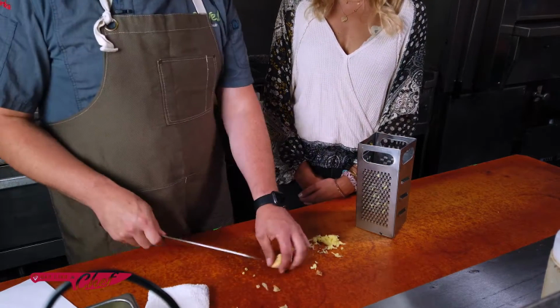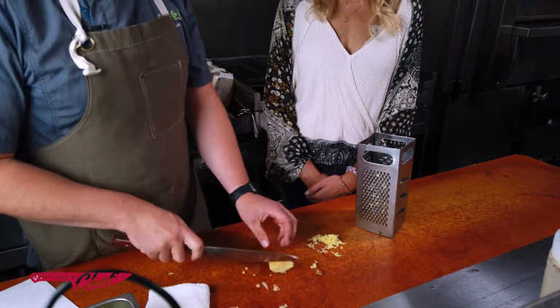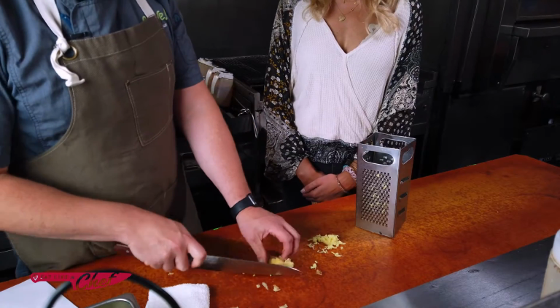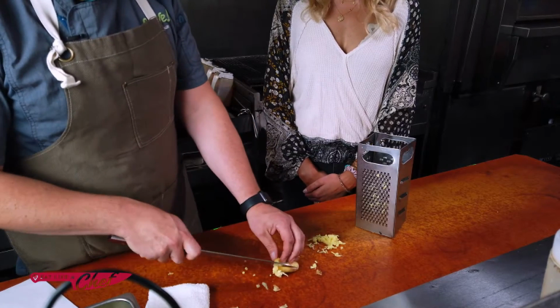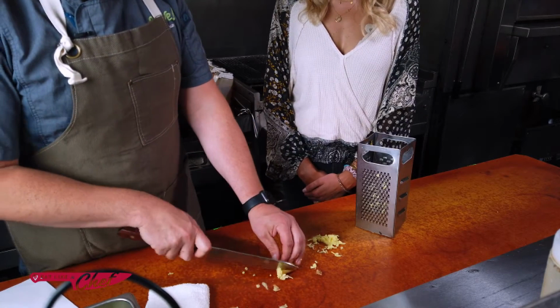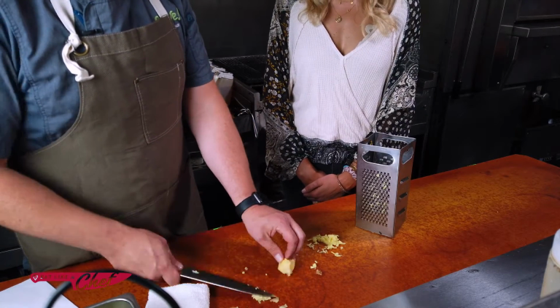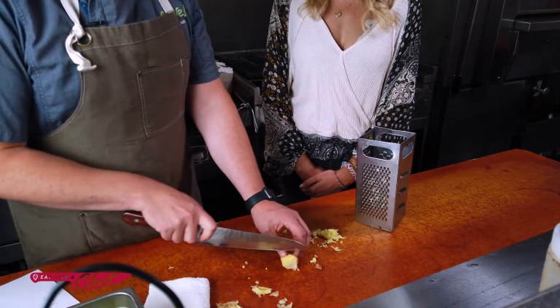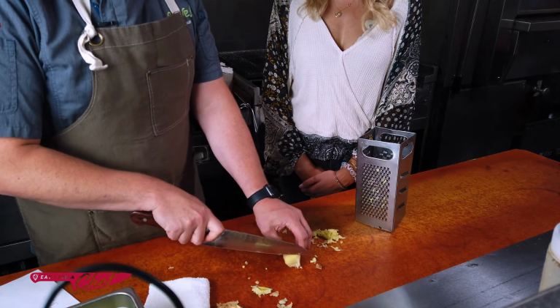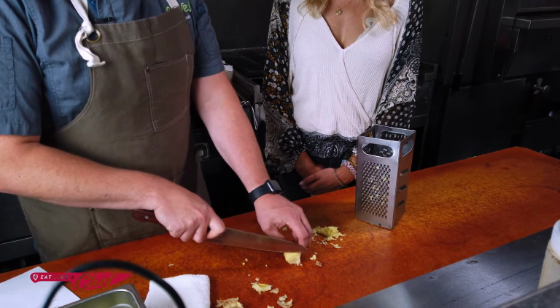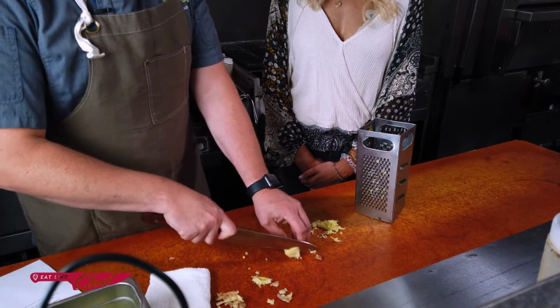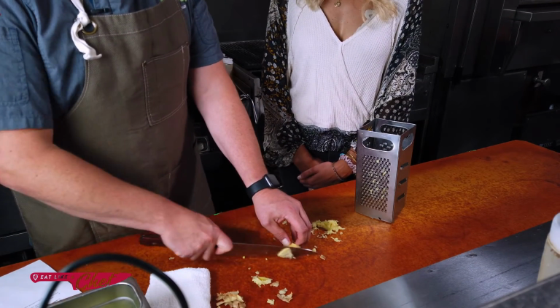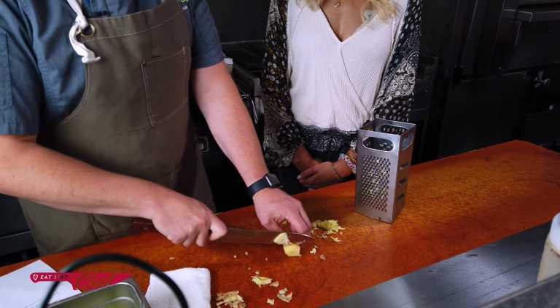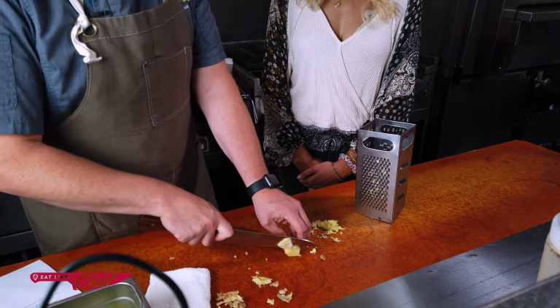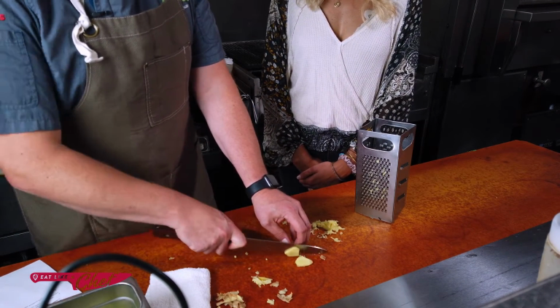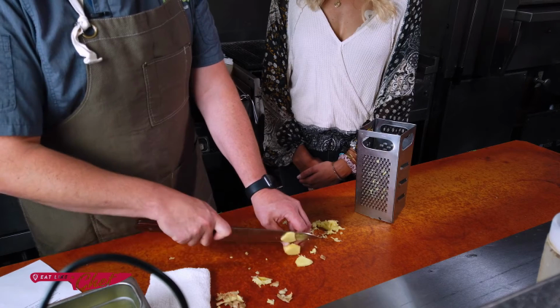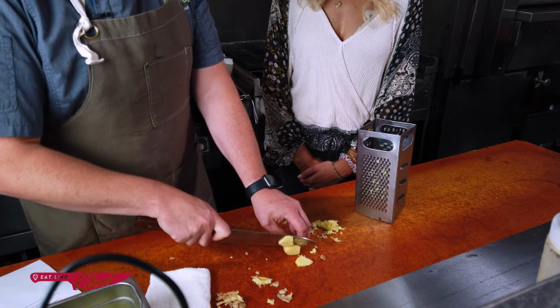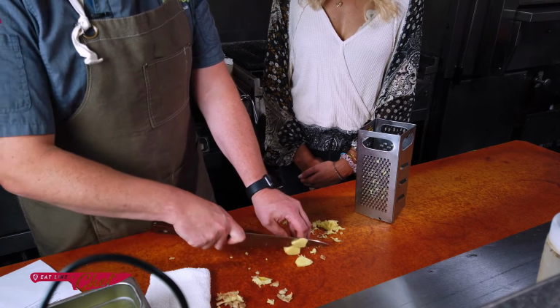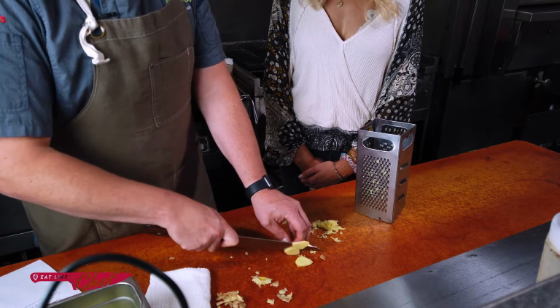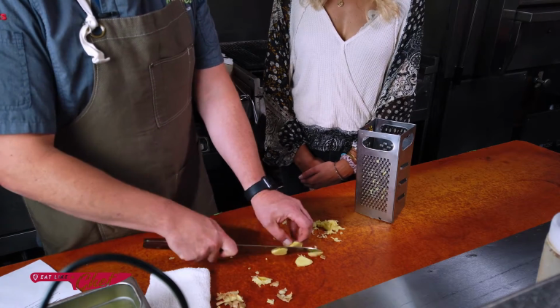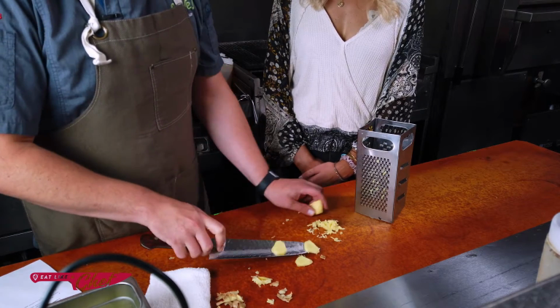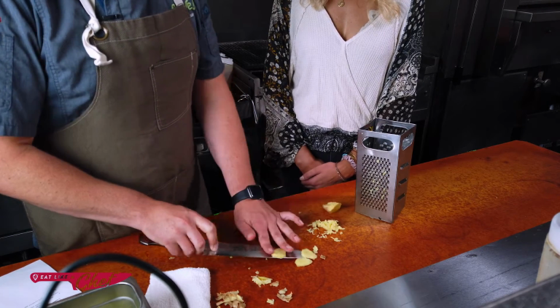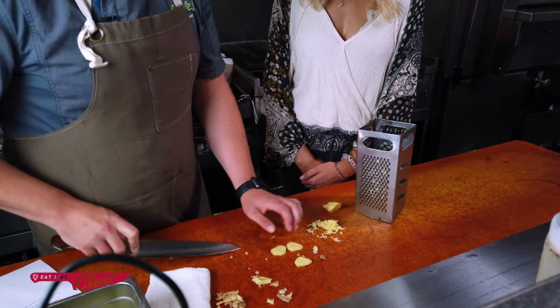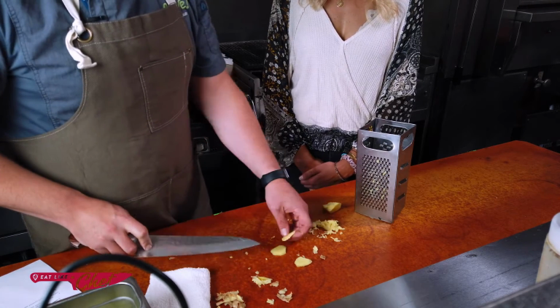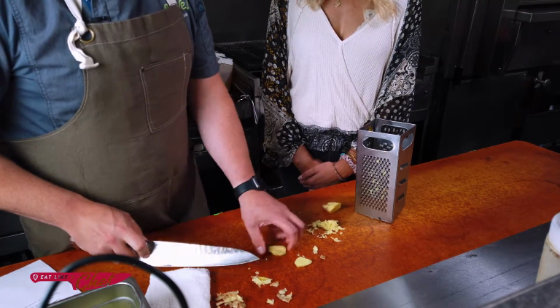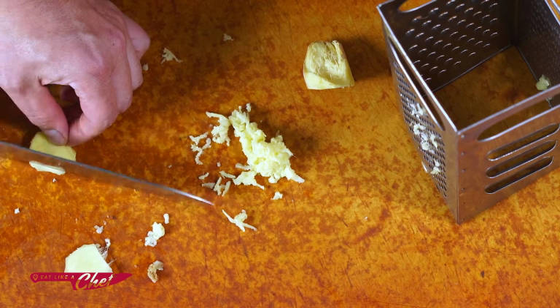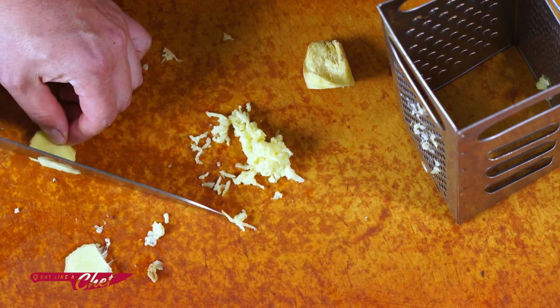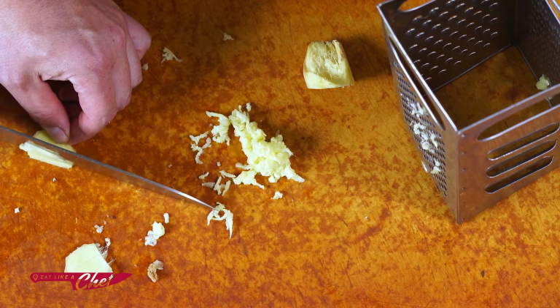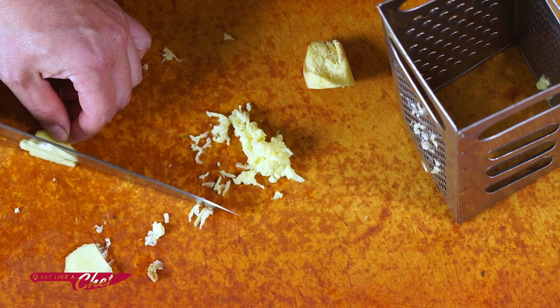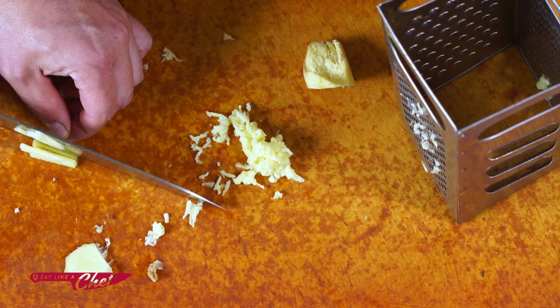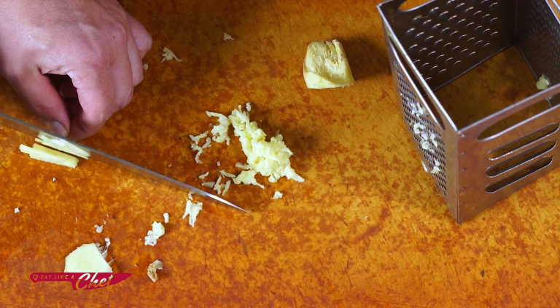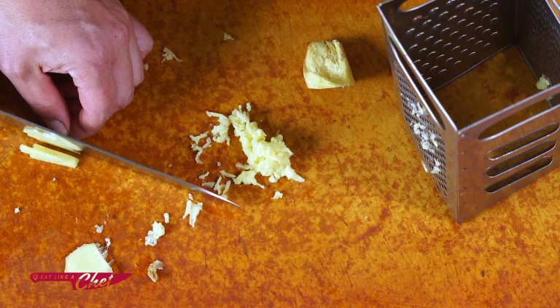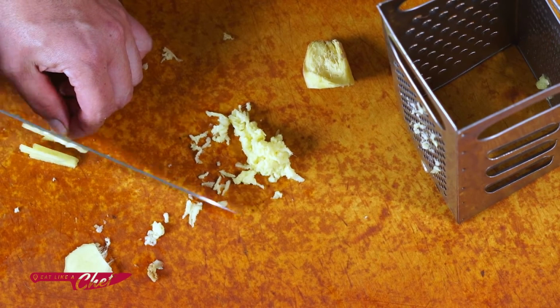Or, use a knife. Cut off some of these ends here. I'm just going to cut a couple little slices — I want them to be as even as possible. And I'm just lining those up on top of each other. Who knew it was that easy?